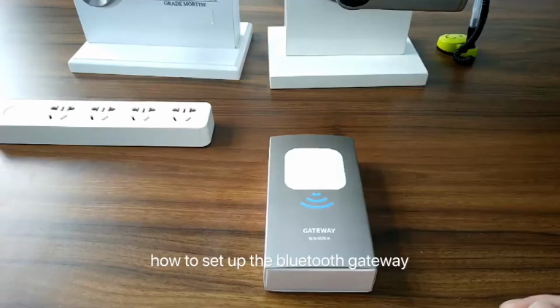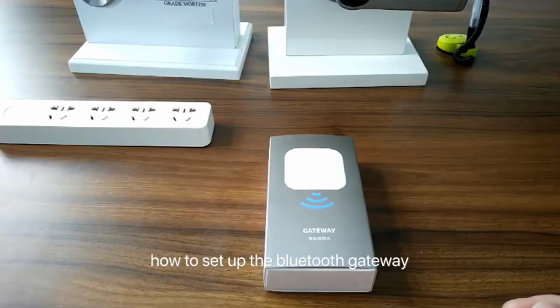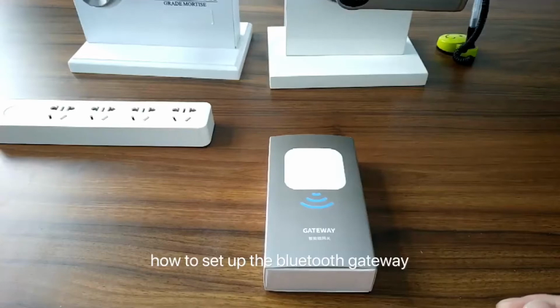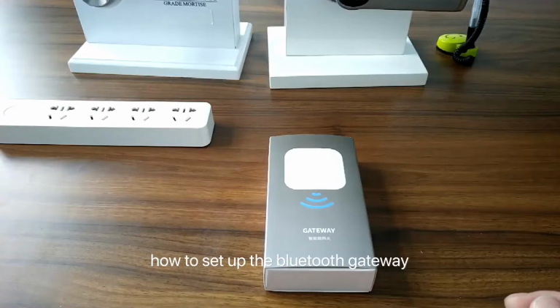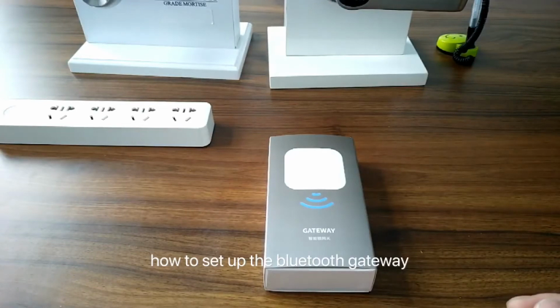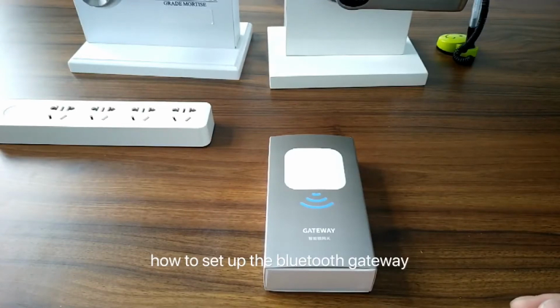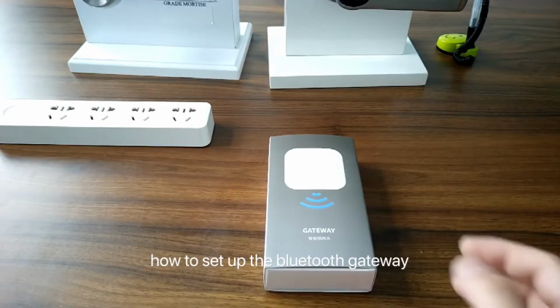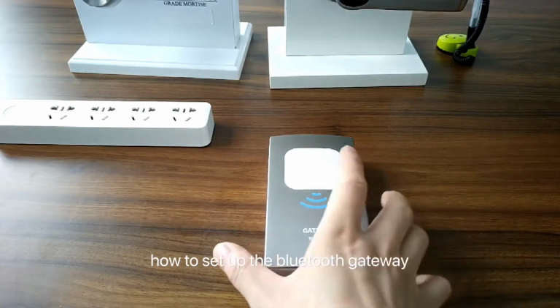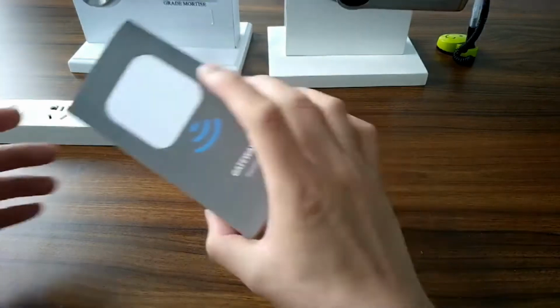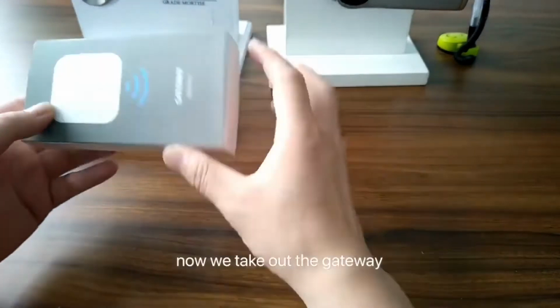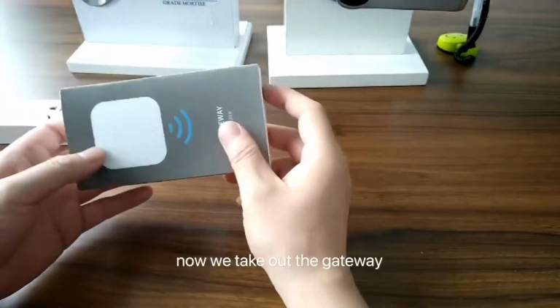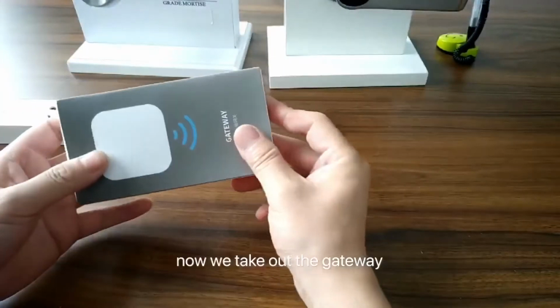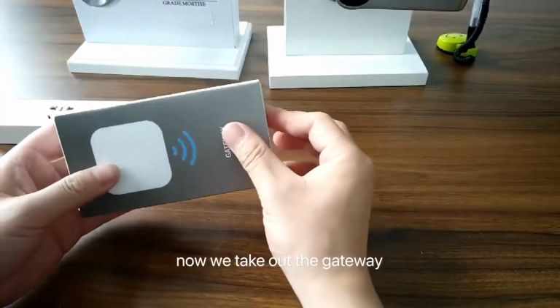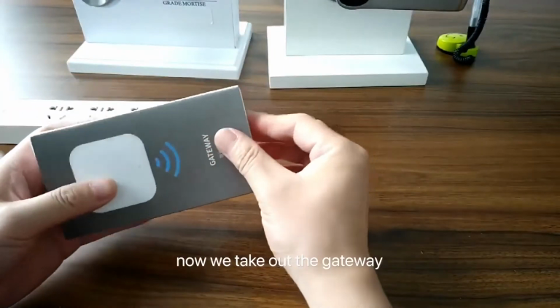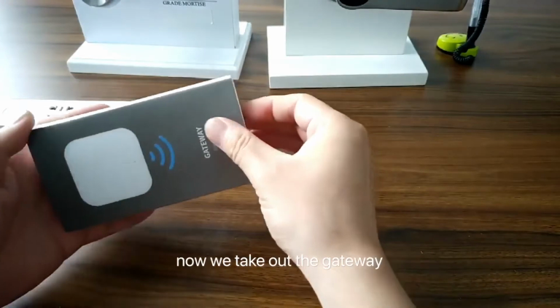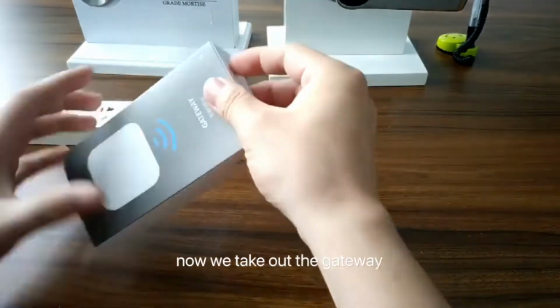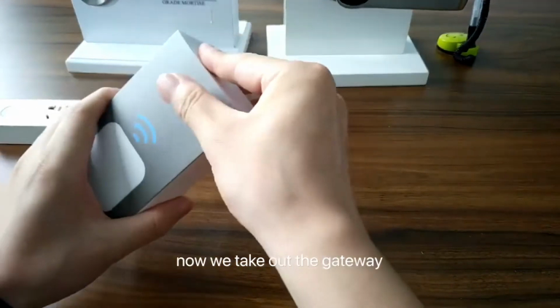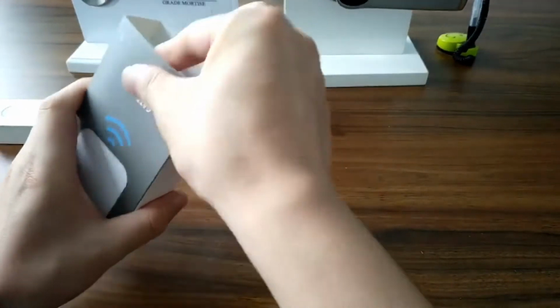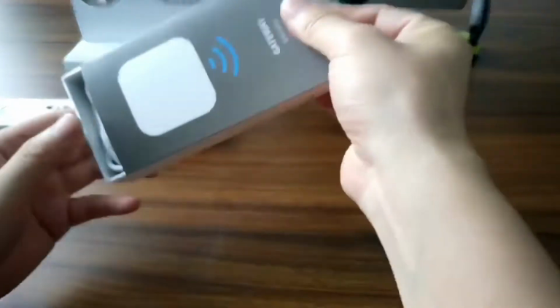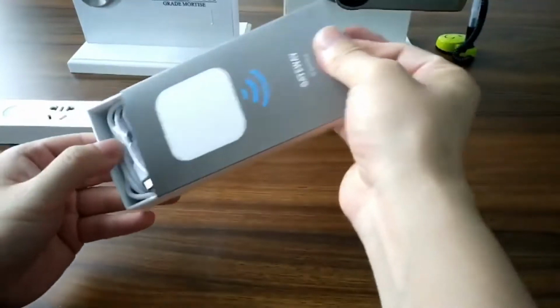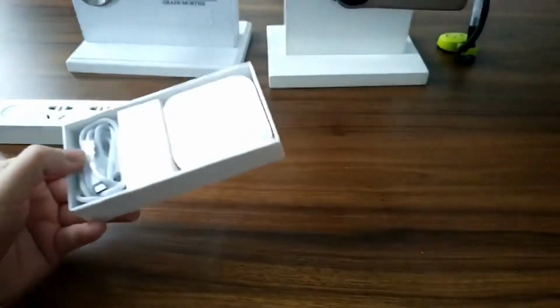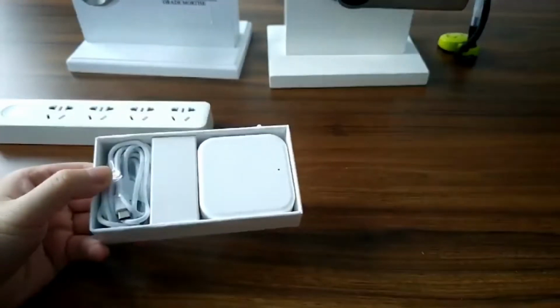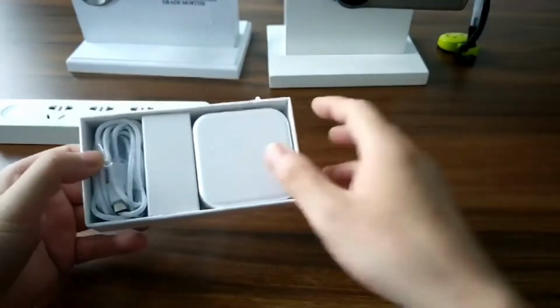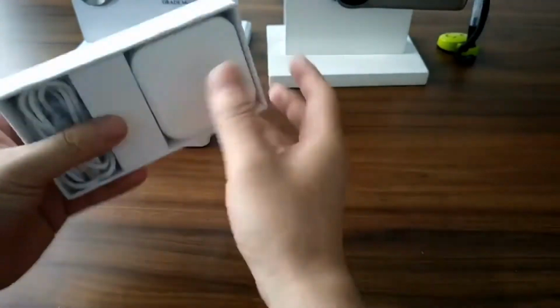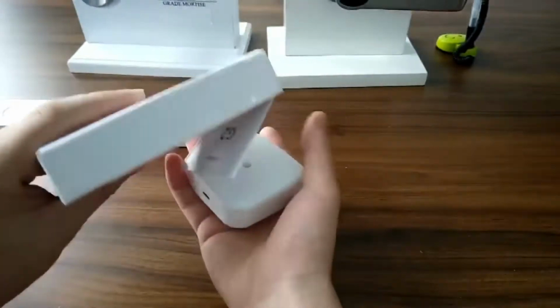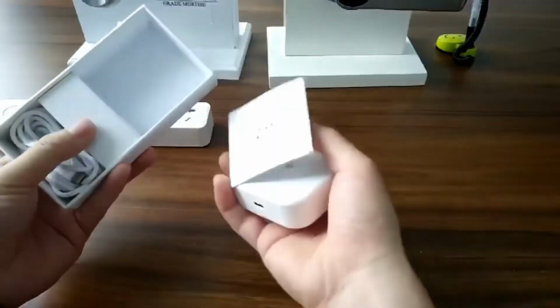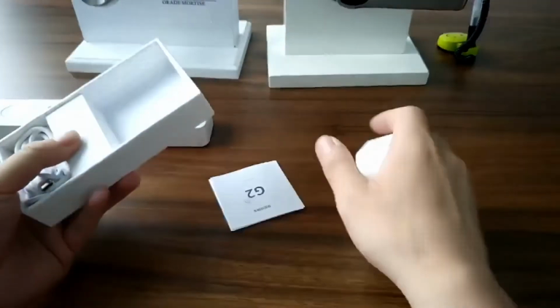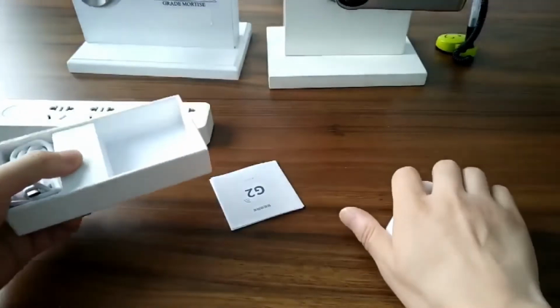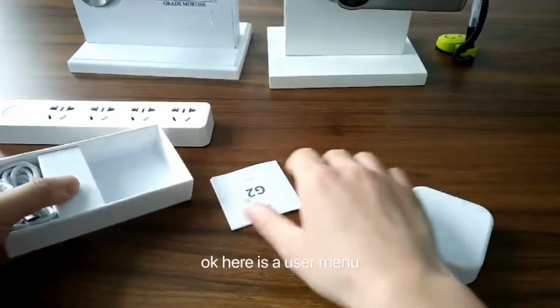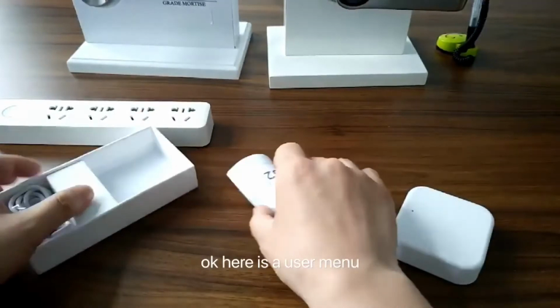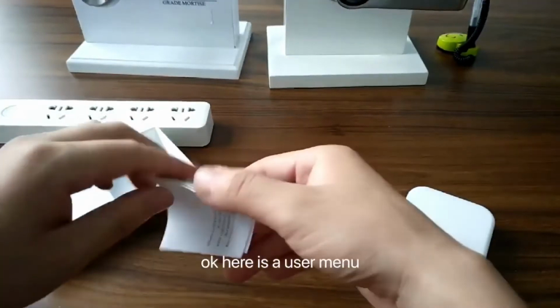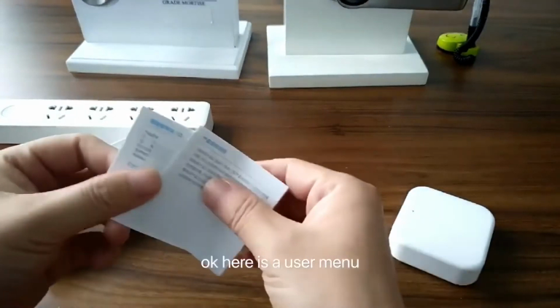How to set up the Bluetooth gateway. Now we check out the gateway. Here is the user menu.